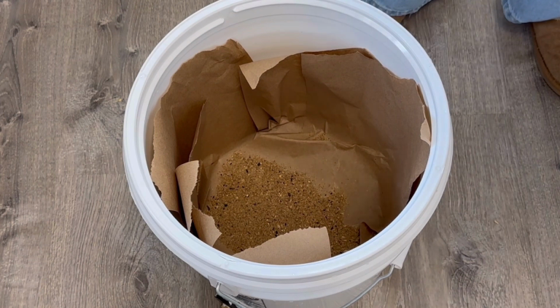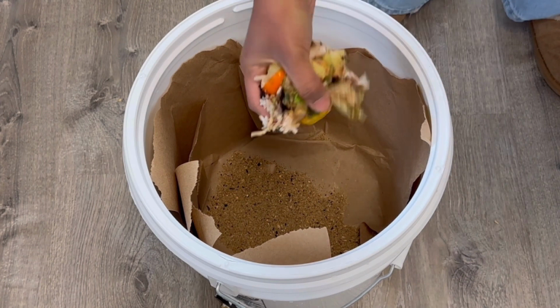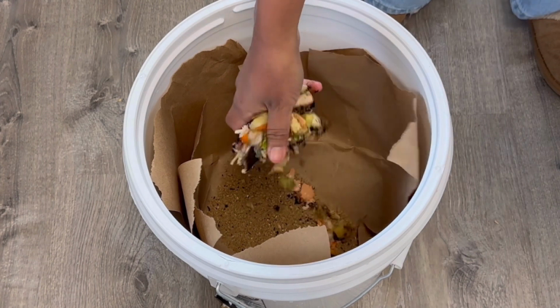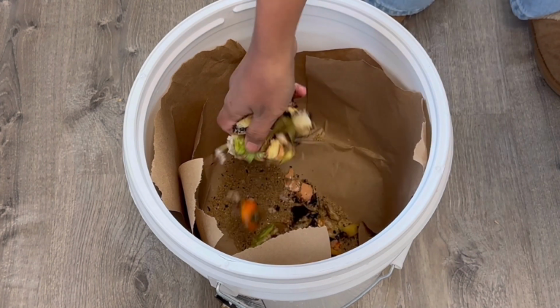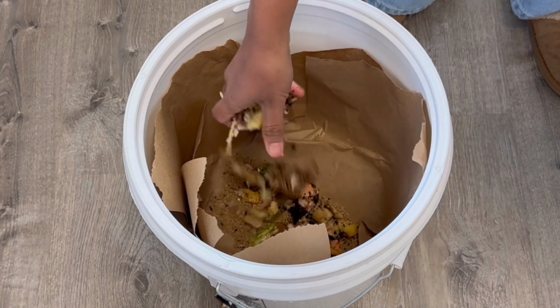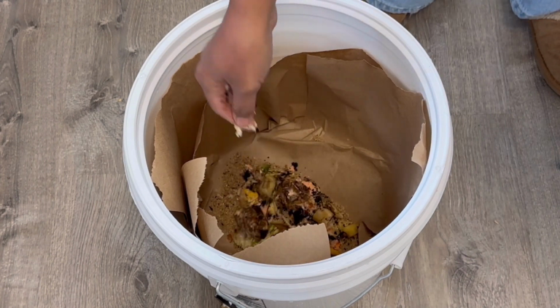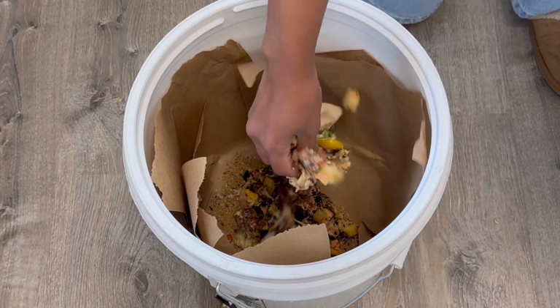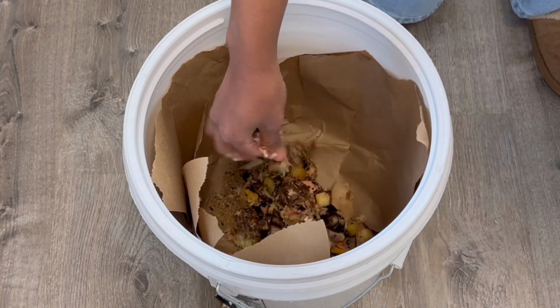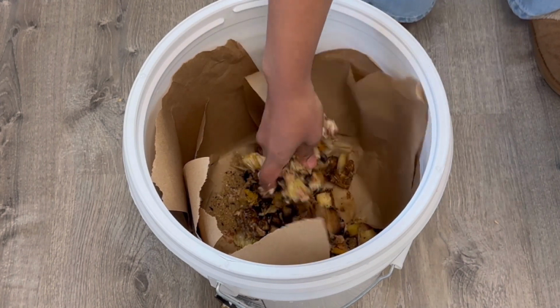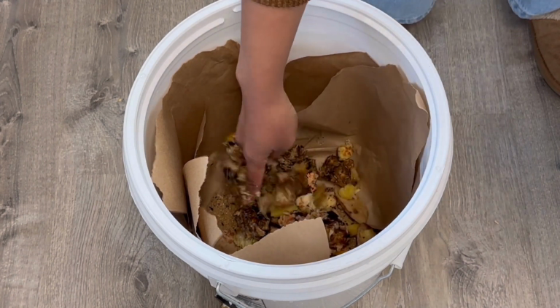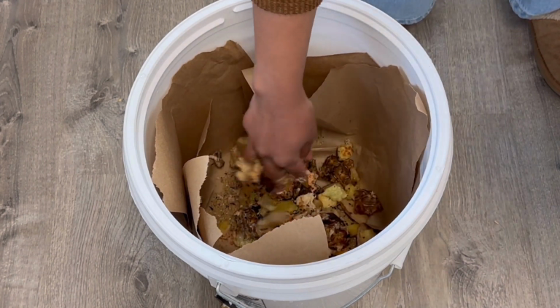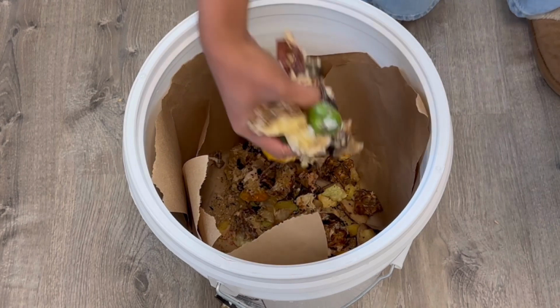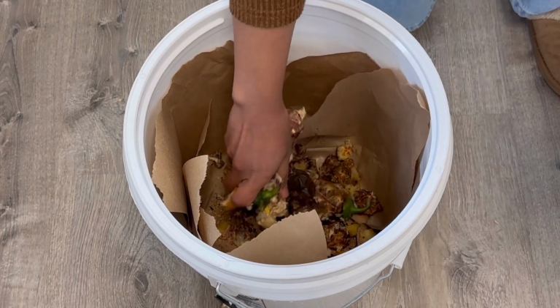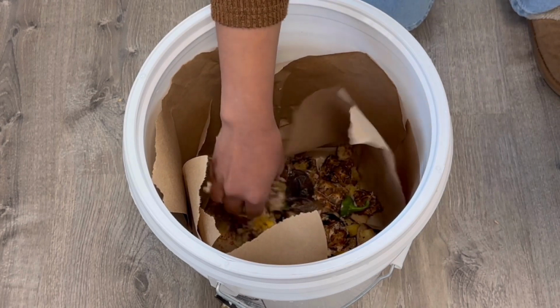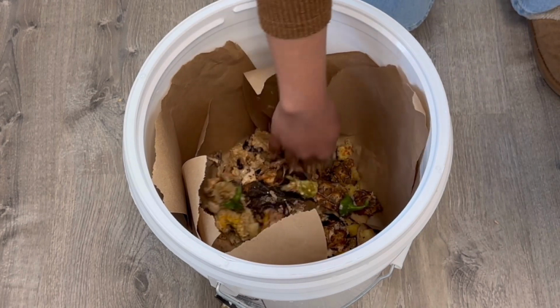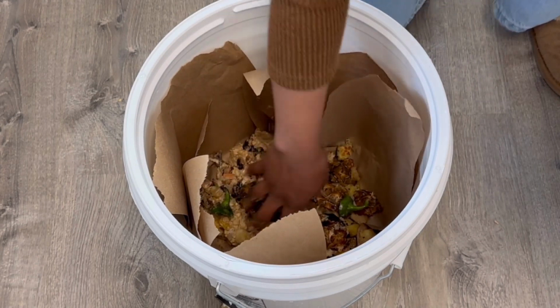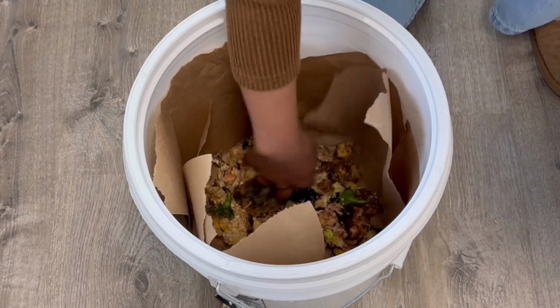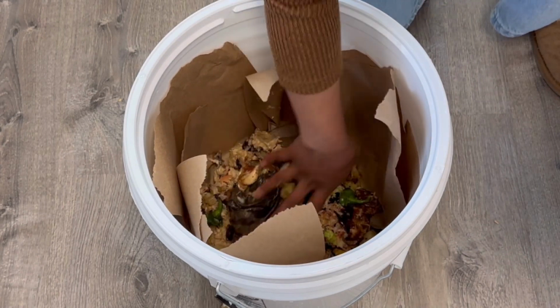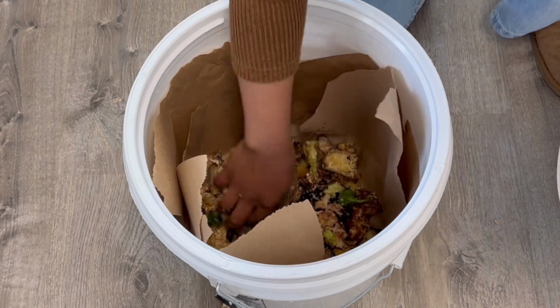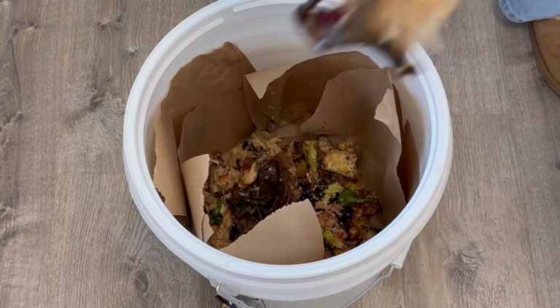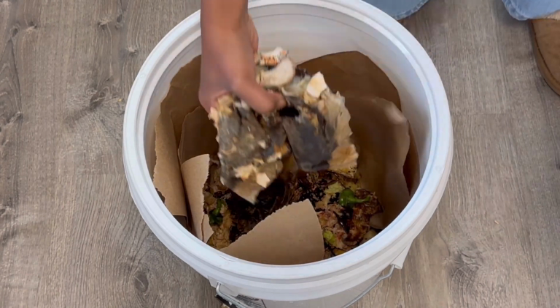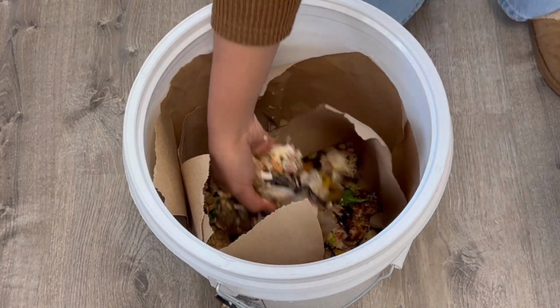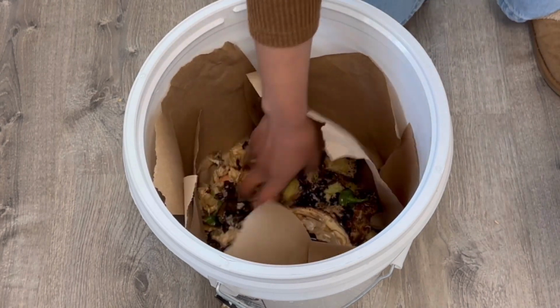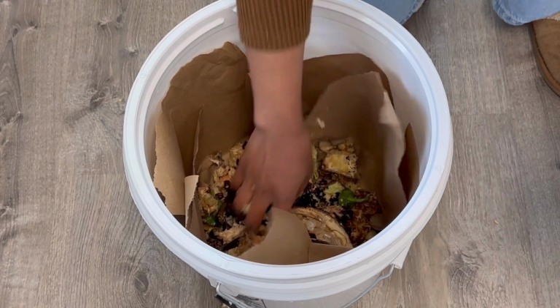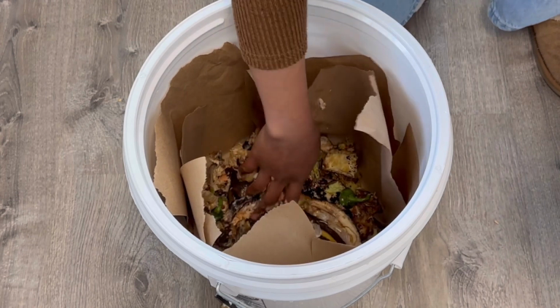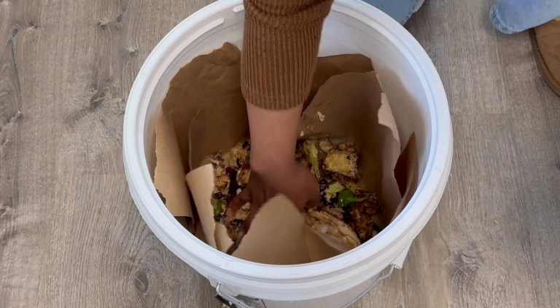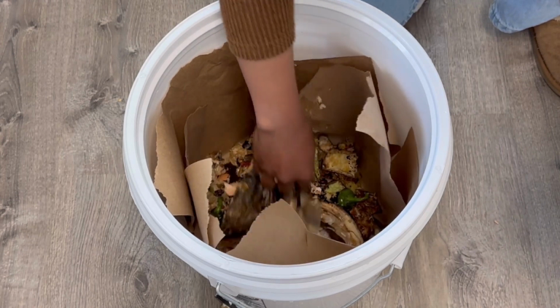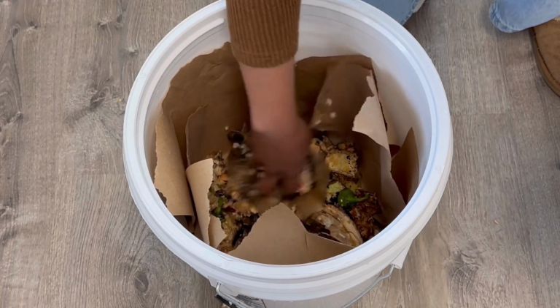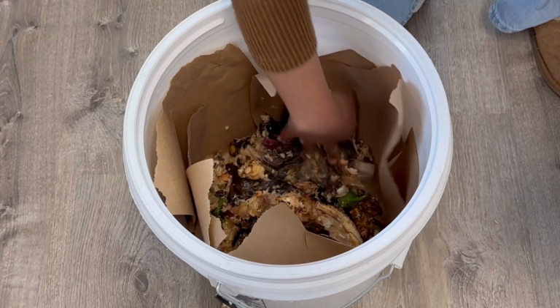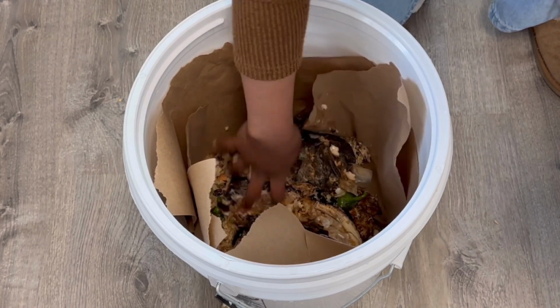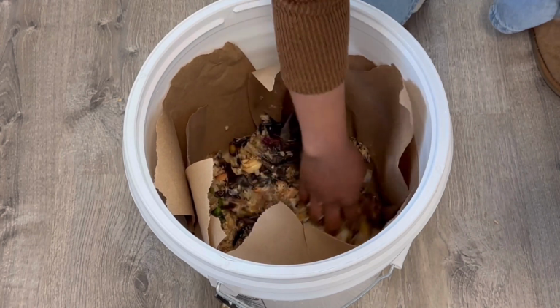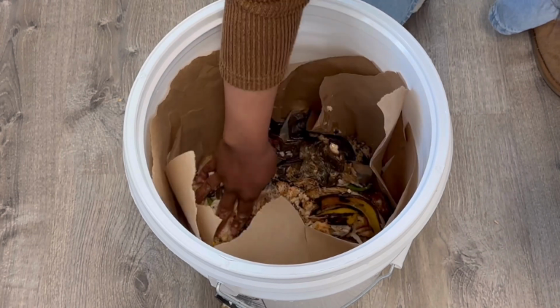Then you're going to add your food scraps. Make sure to chop it first and grind any shells so it breaks down quickly. Then you're basically just going to layer it.